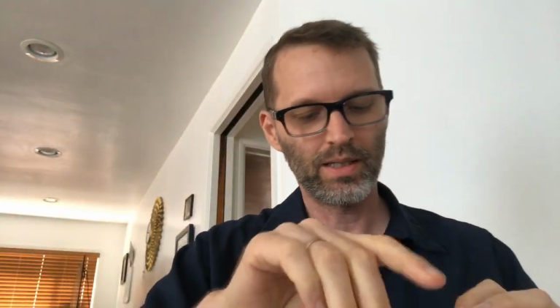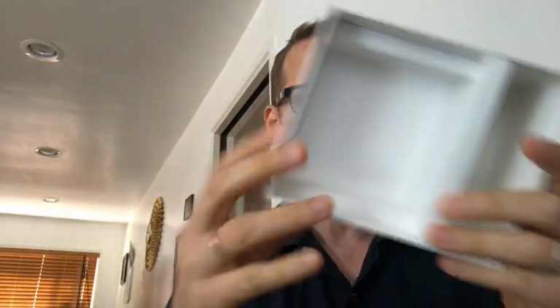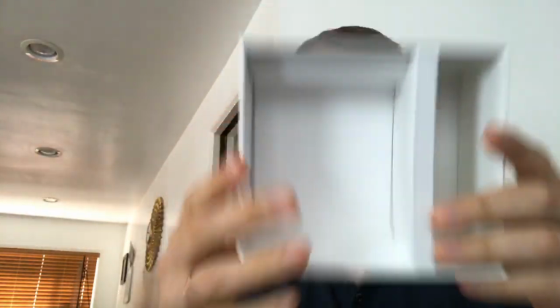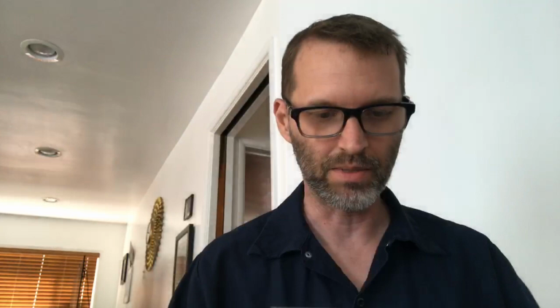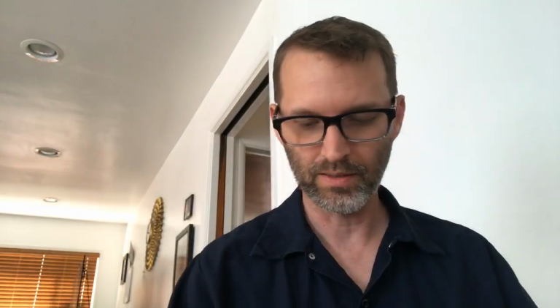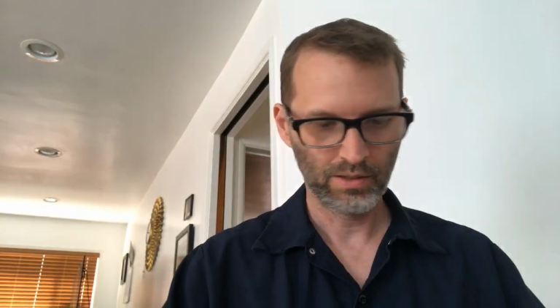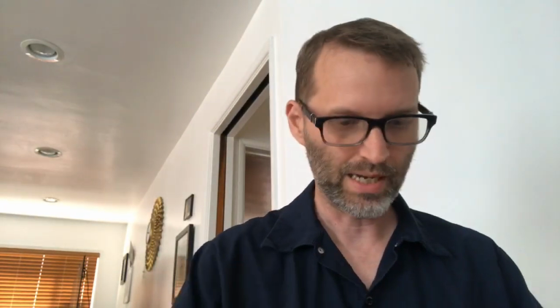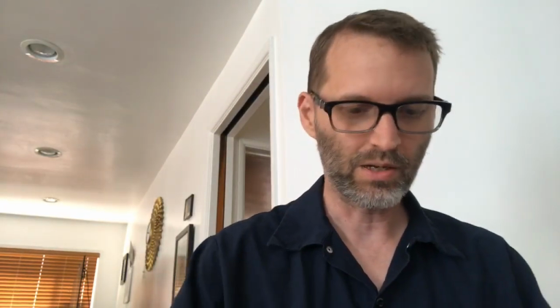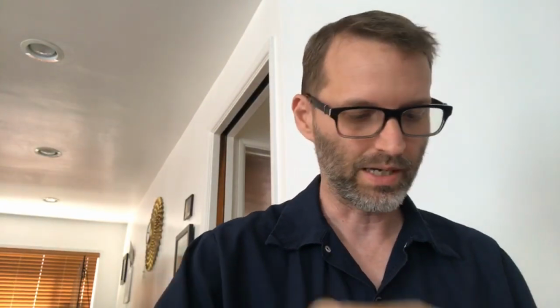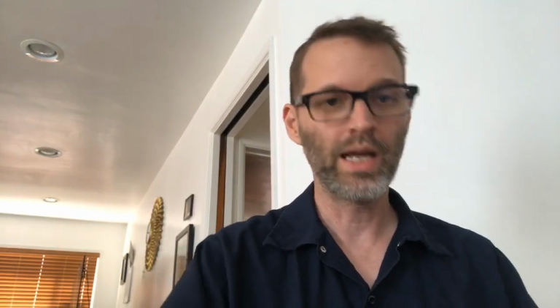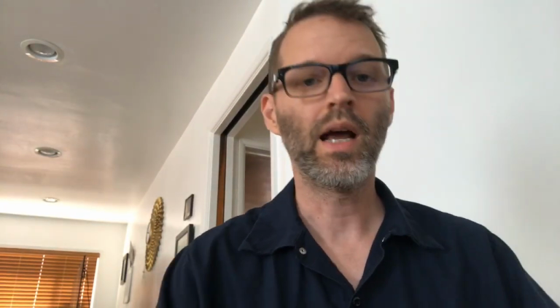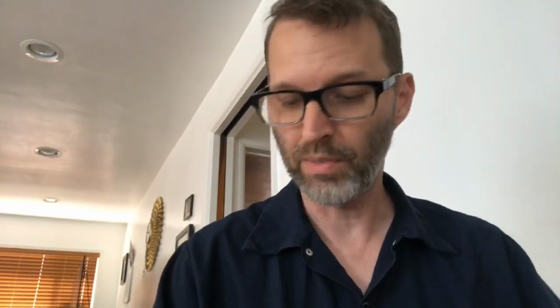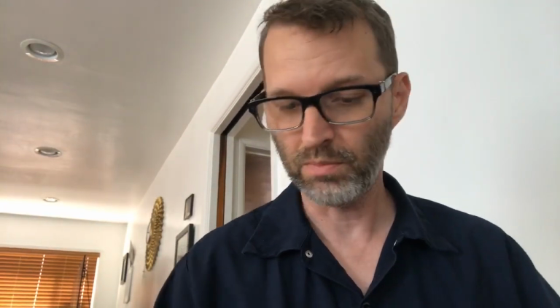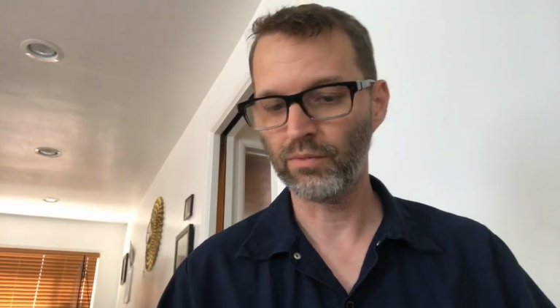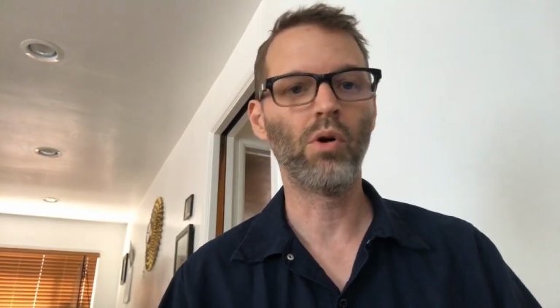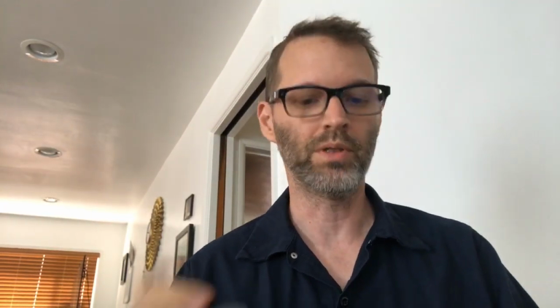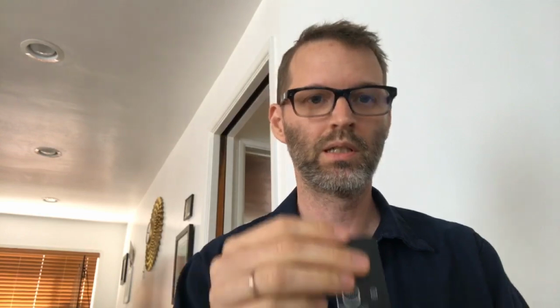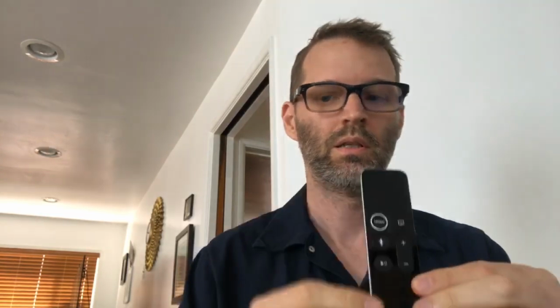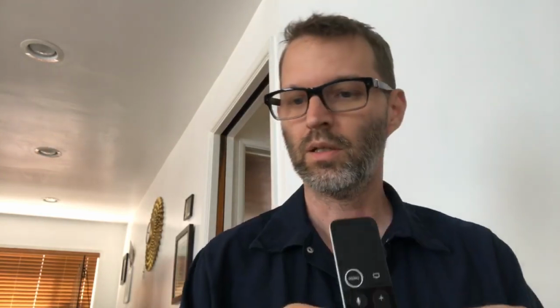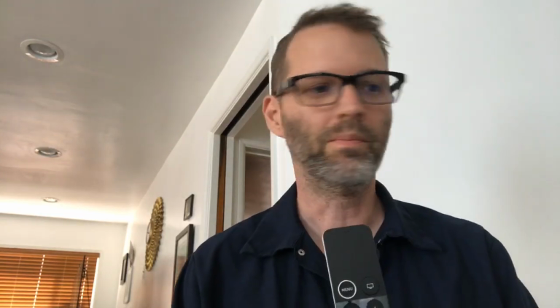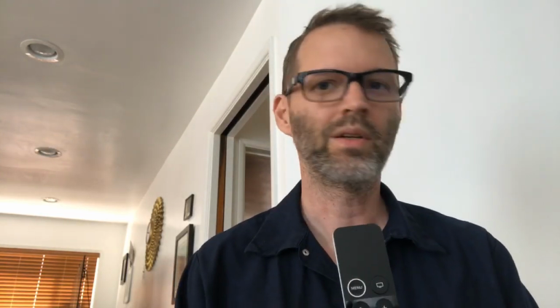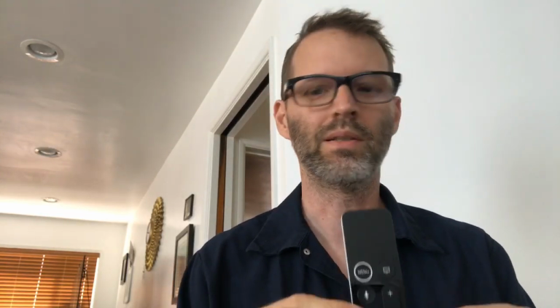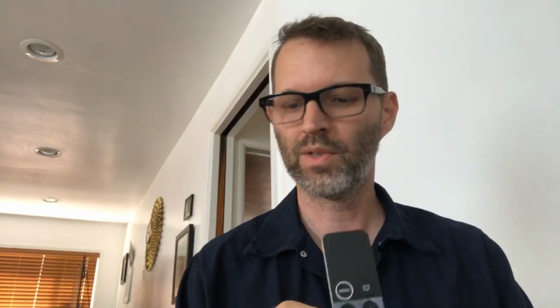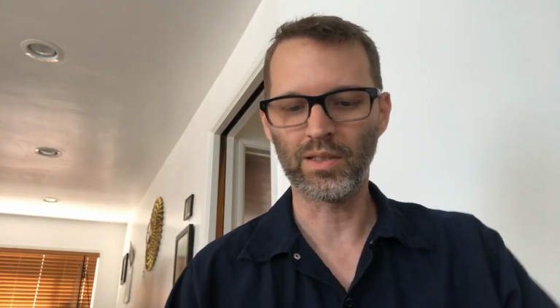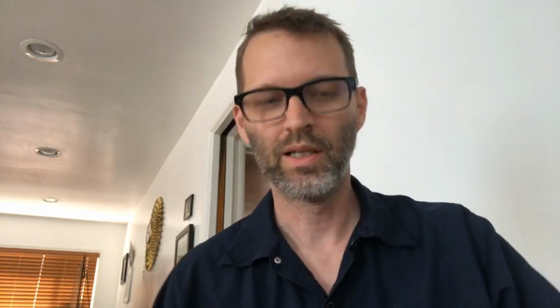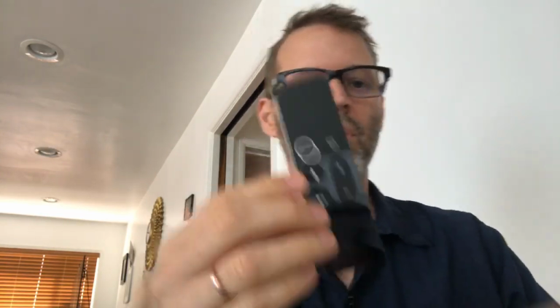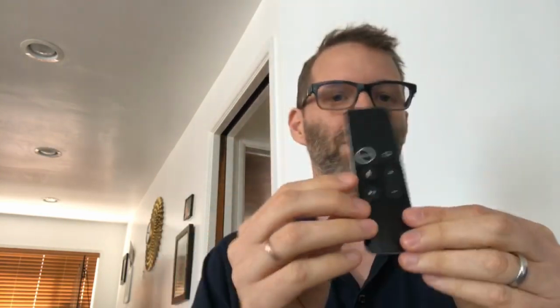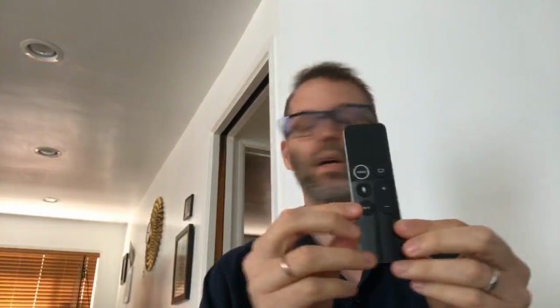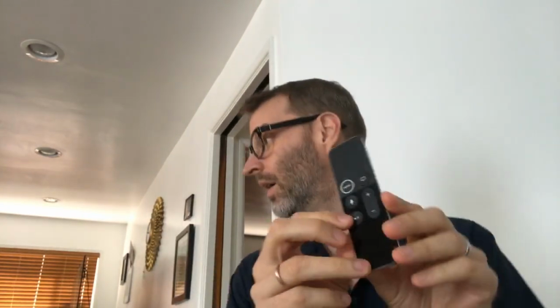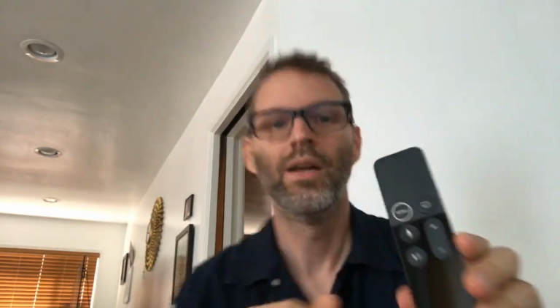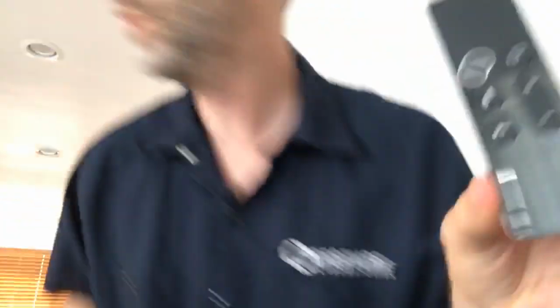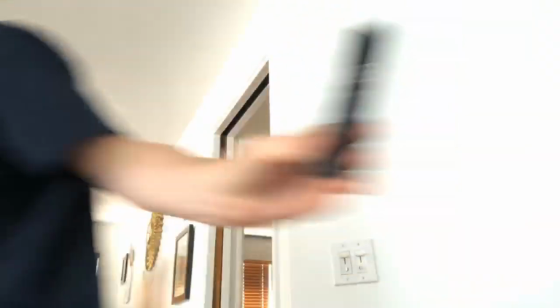That's it, that's all that's in the box. Your FCC stuff, and they always give you one of these for charging, which is nice. Pack that all back away.